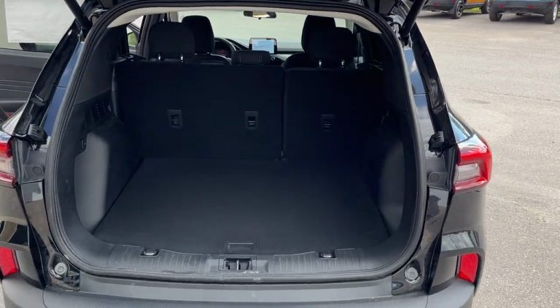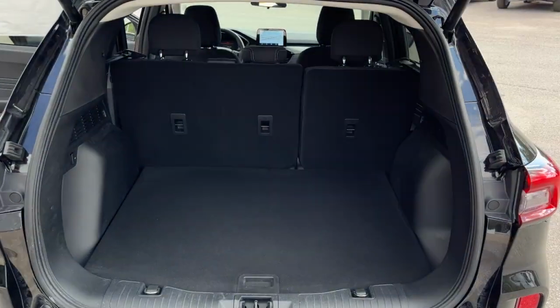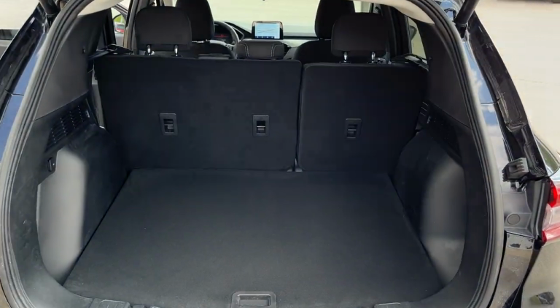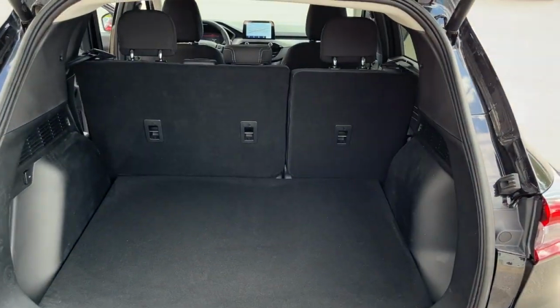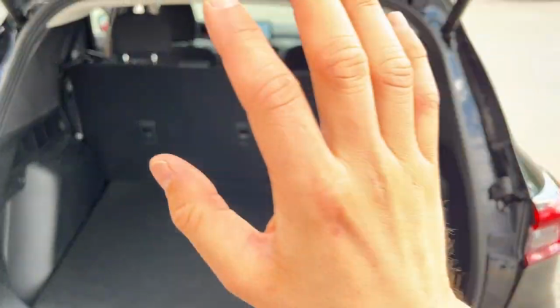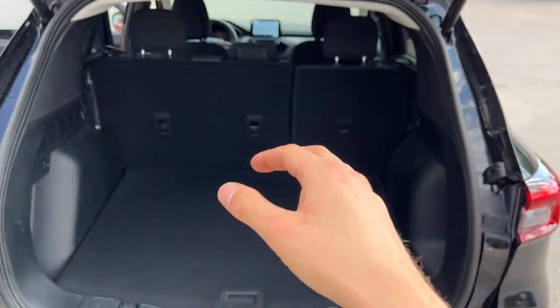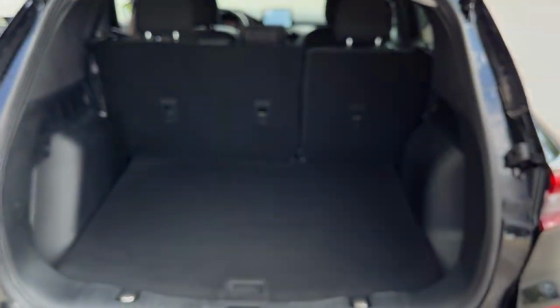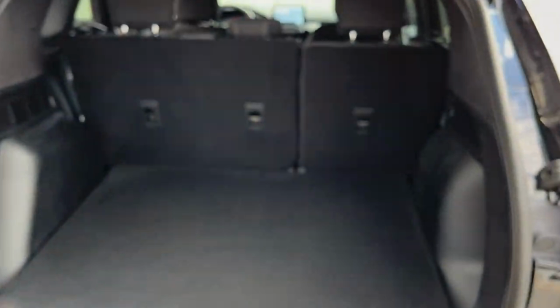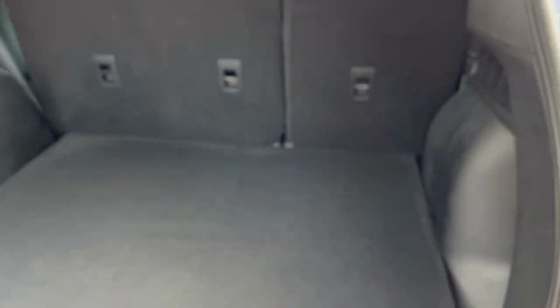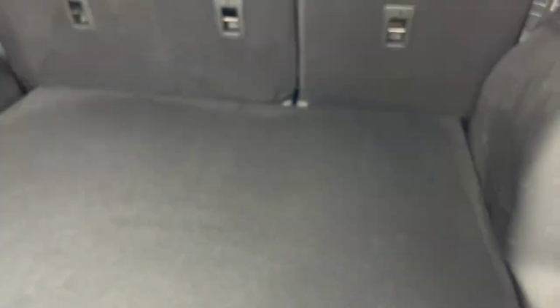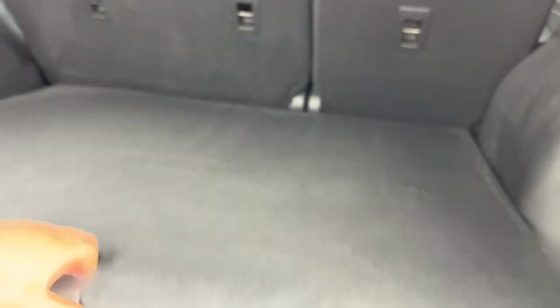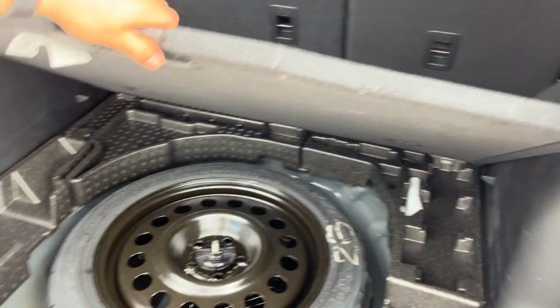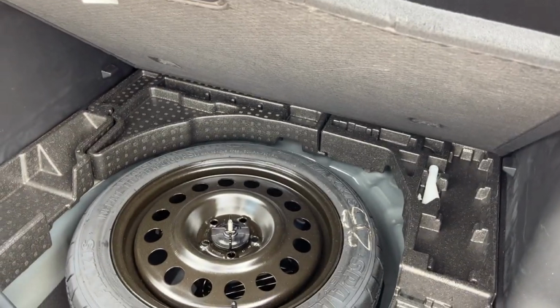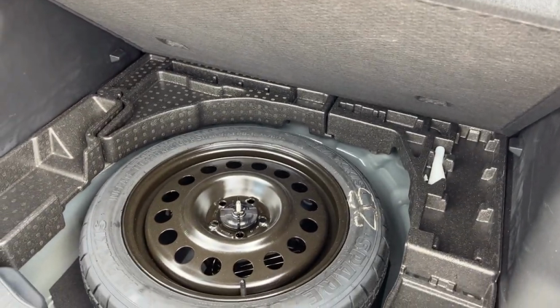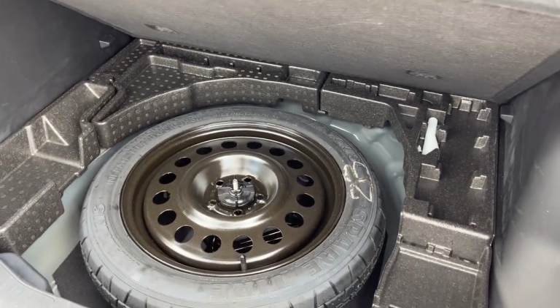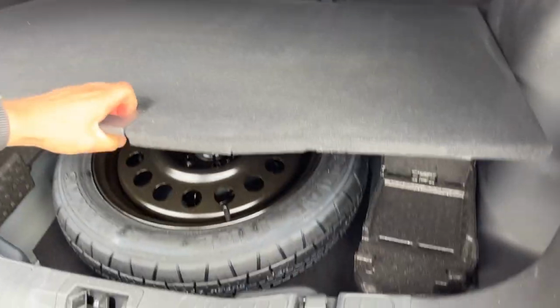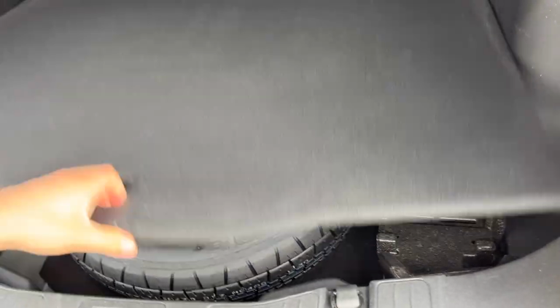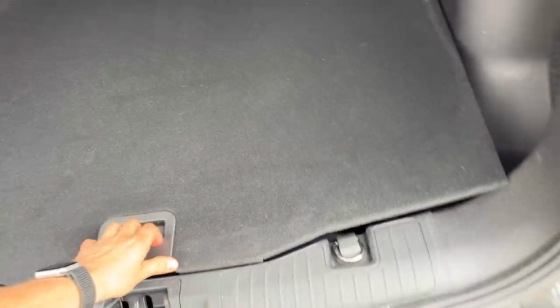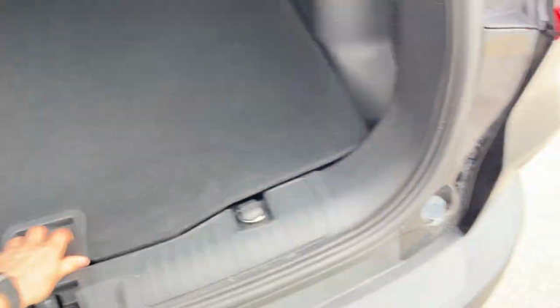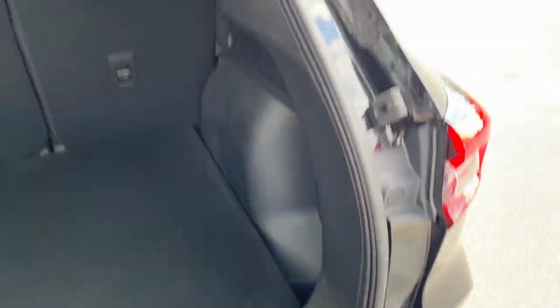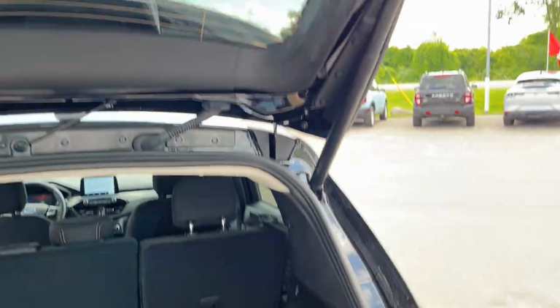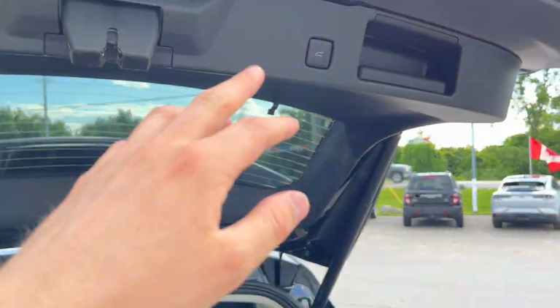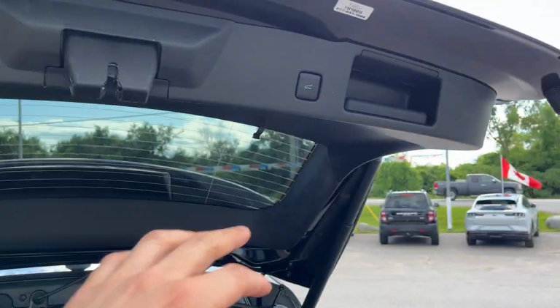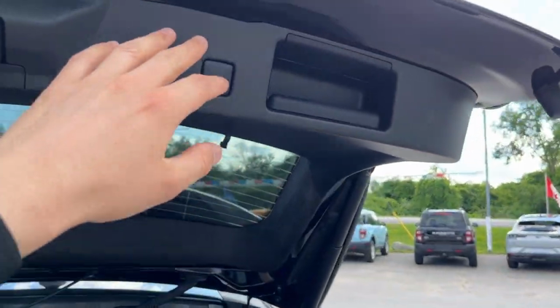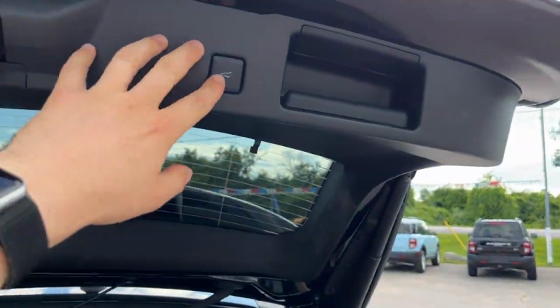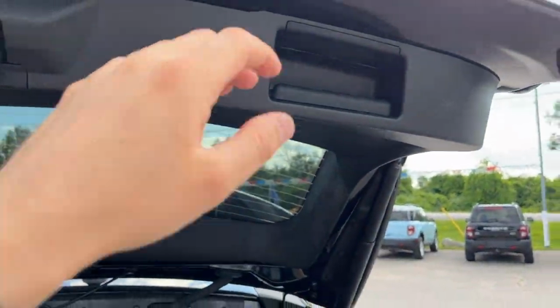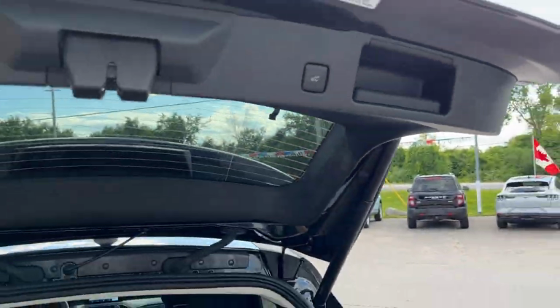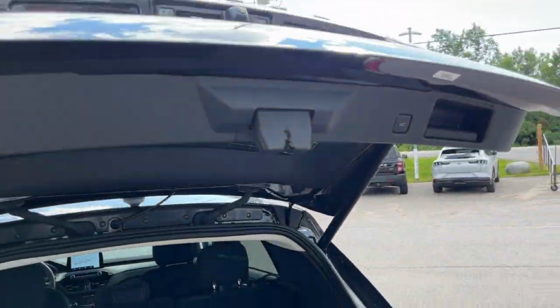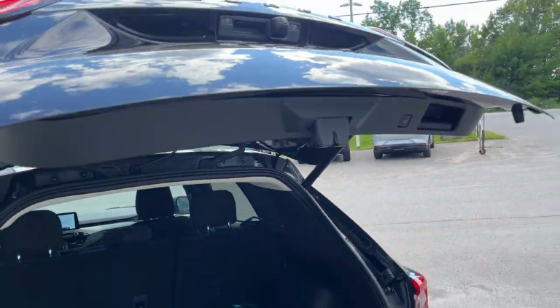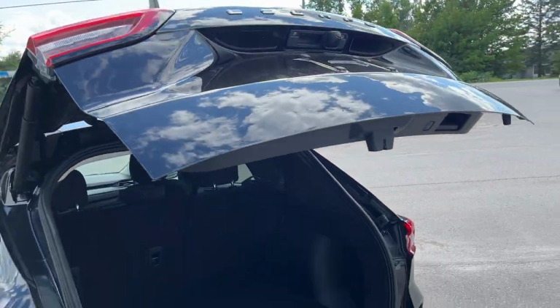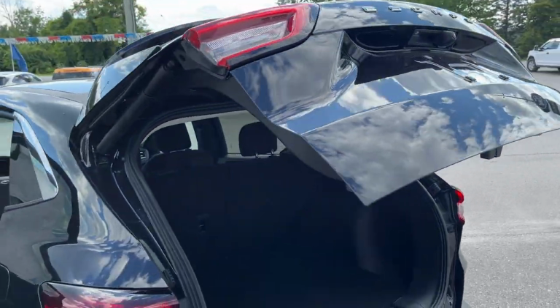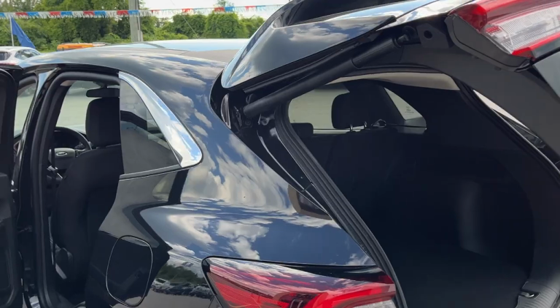You get plenty of storage in the back of this Escape. Those seats do fold down for even more storage. You have your spare tire under here with some storage around it. And you can also close the tailgate from the button there or from the key fob if you prefer.